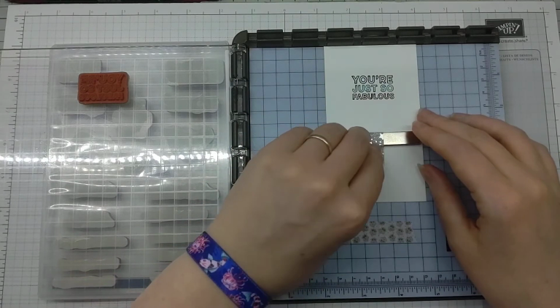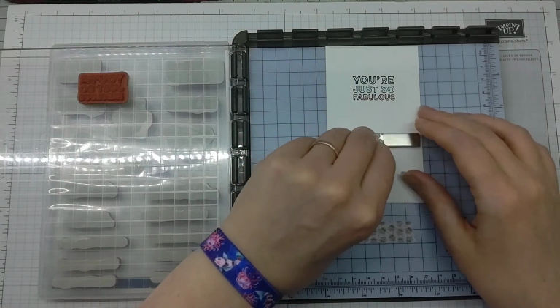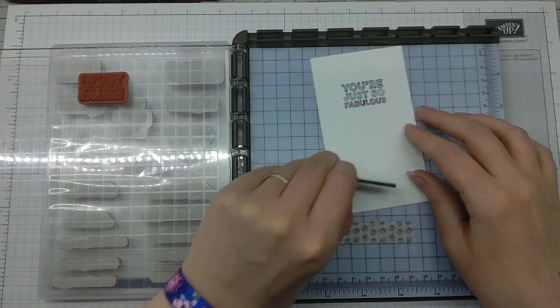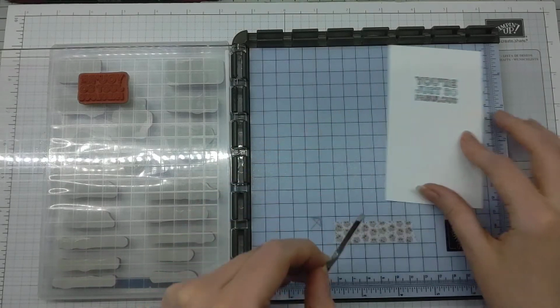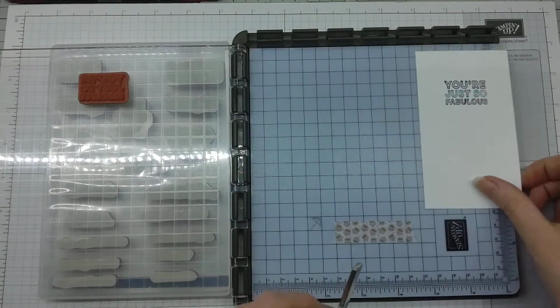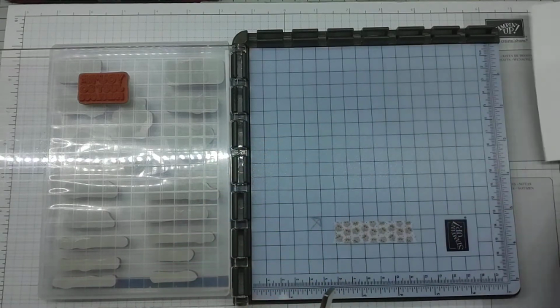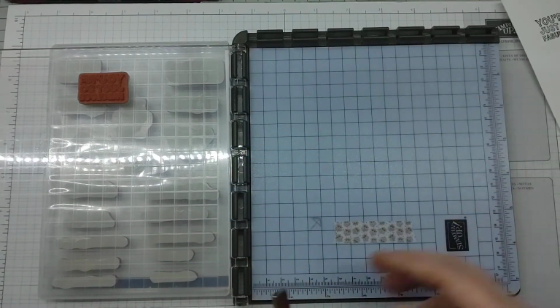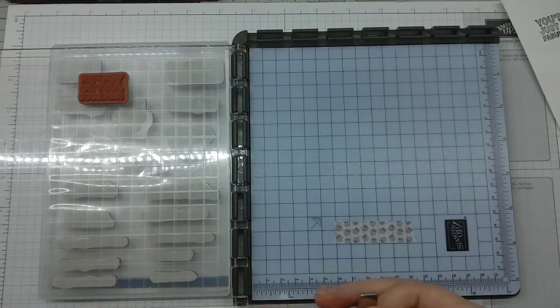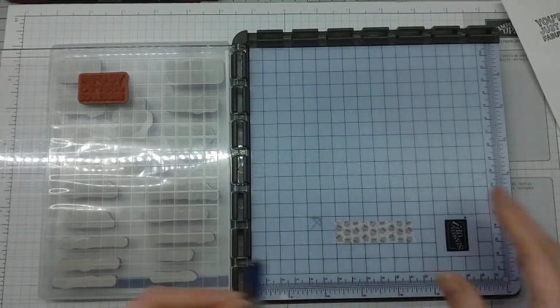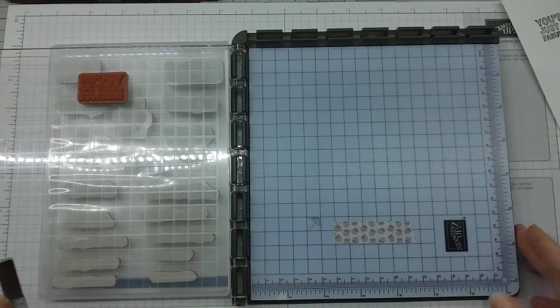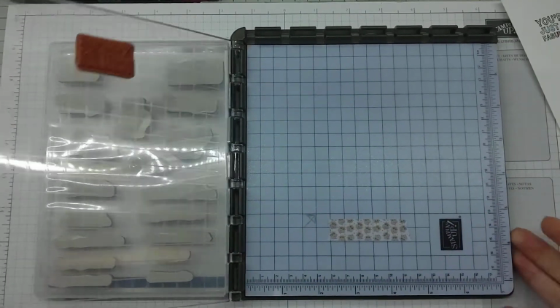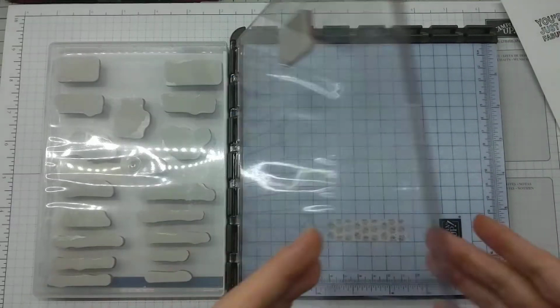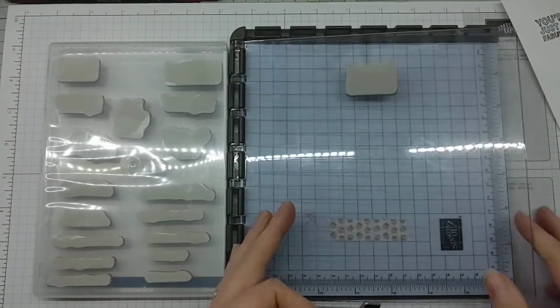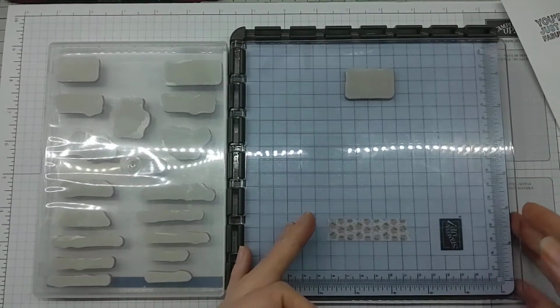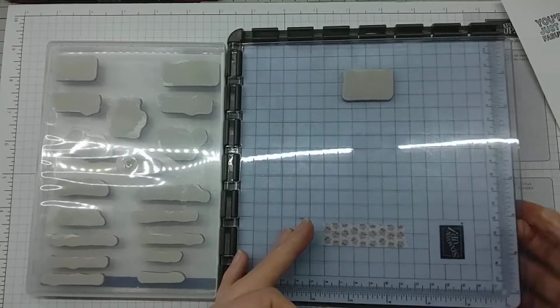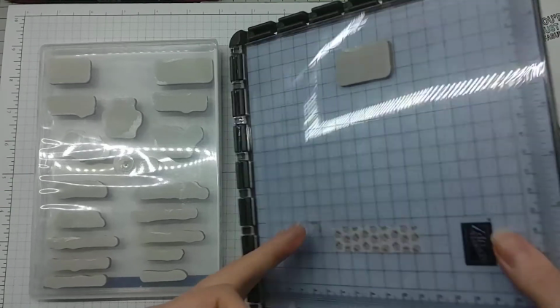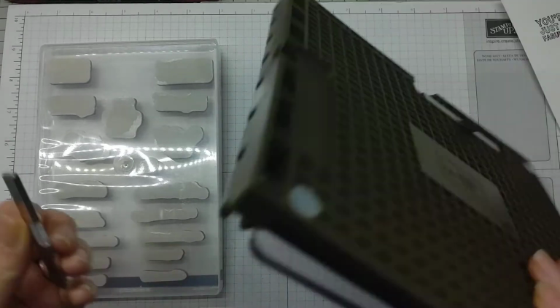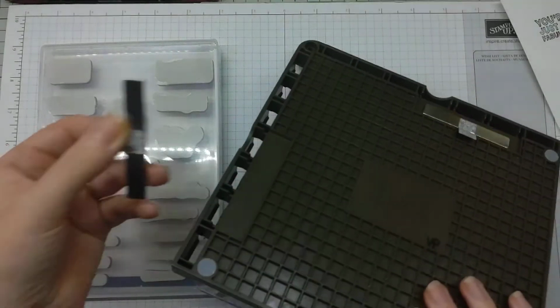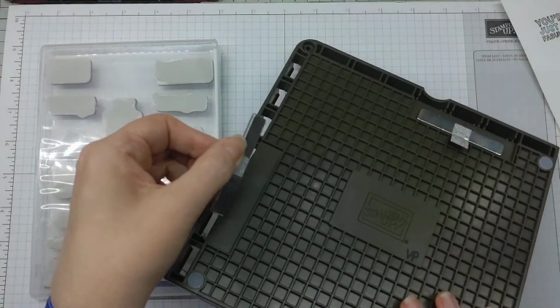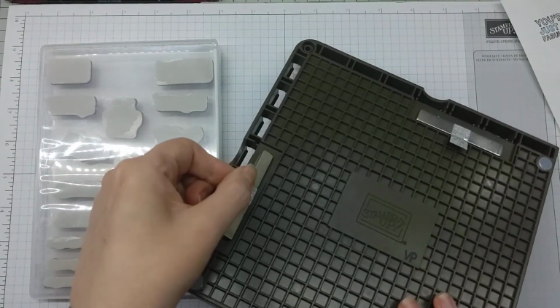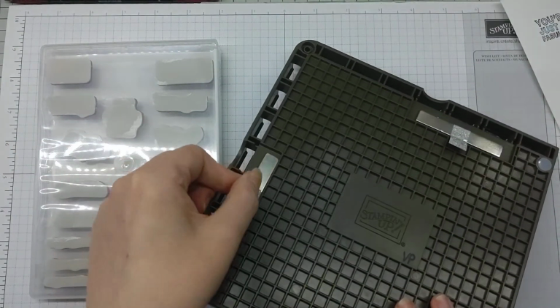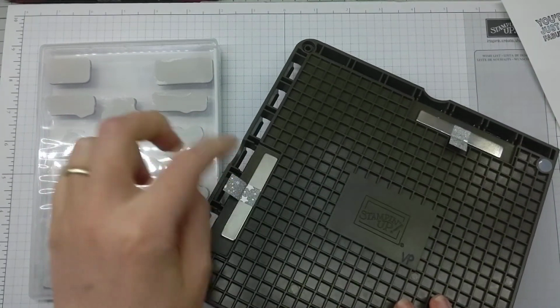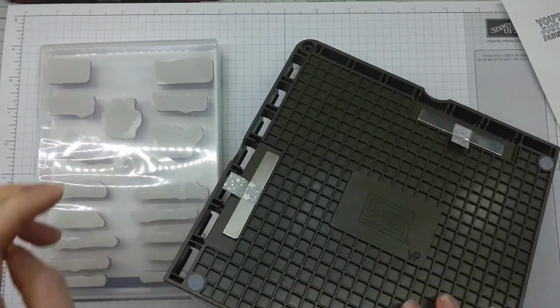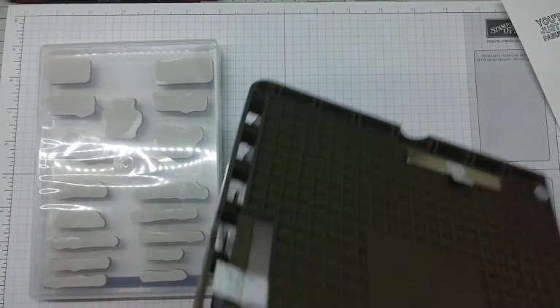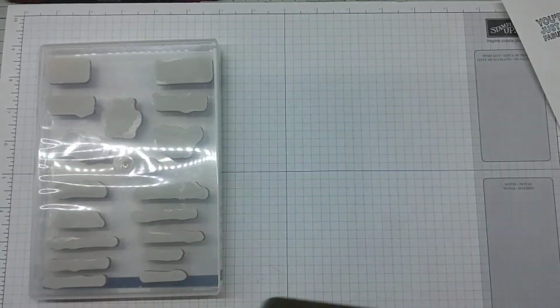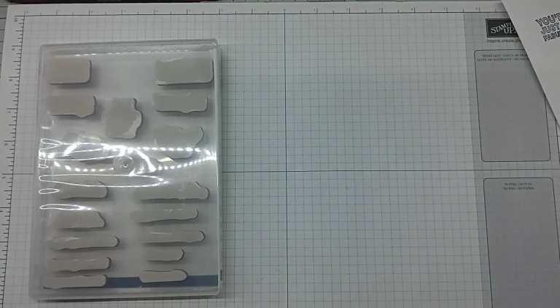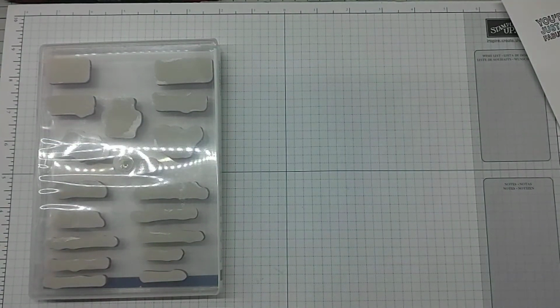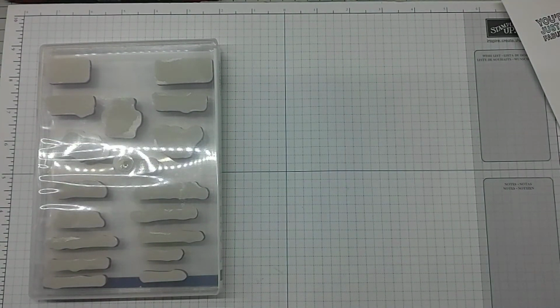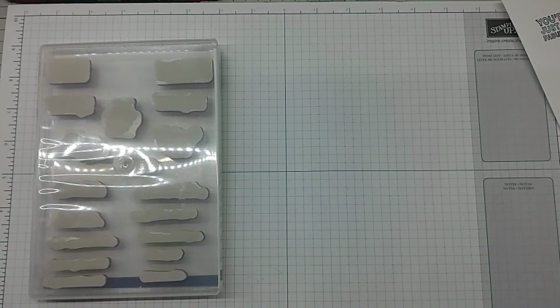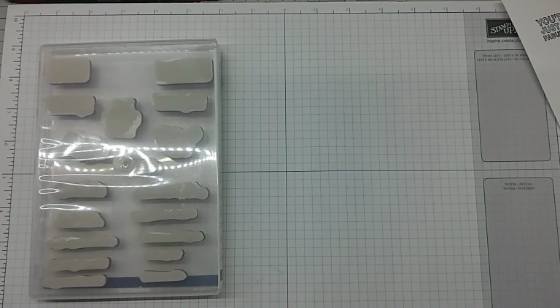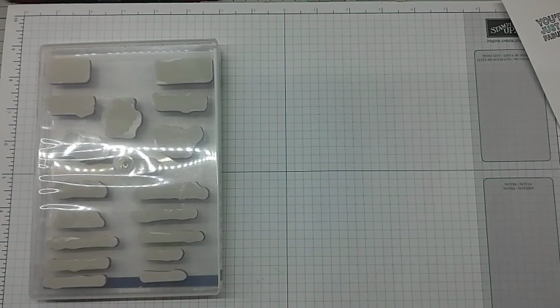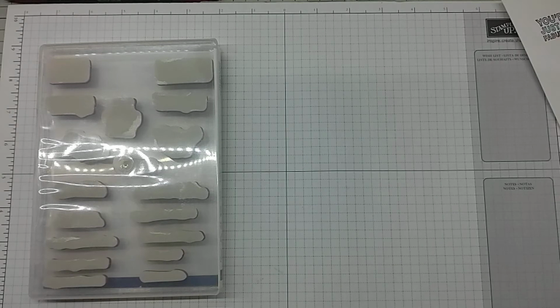We take away the magnet and the piece of paper. The magnets have a position underneath so that they can be stowed away nice and safely.